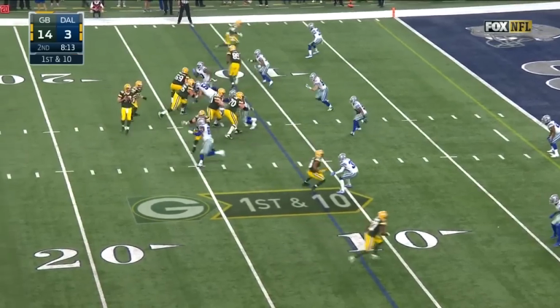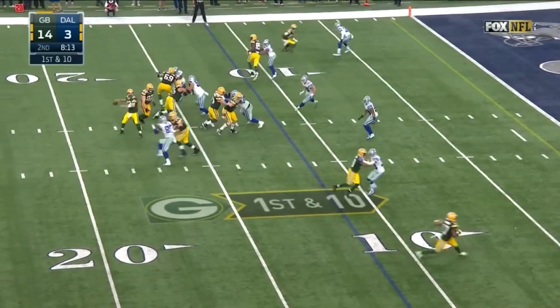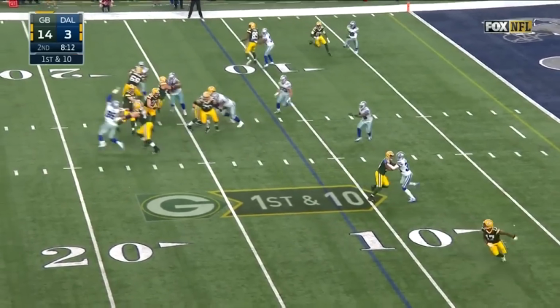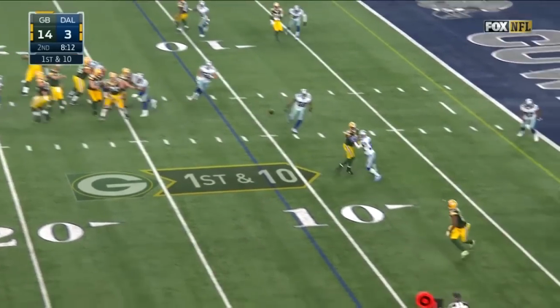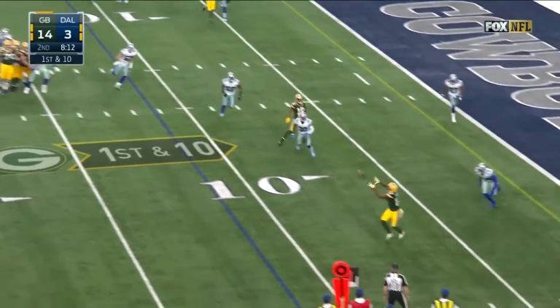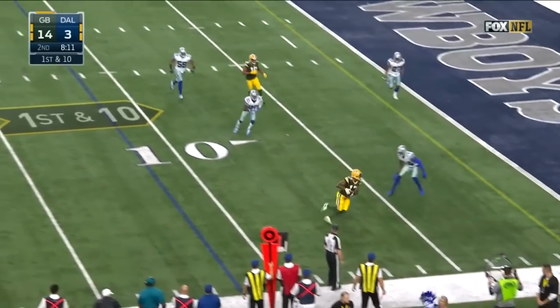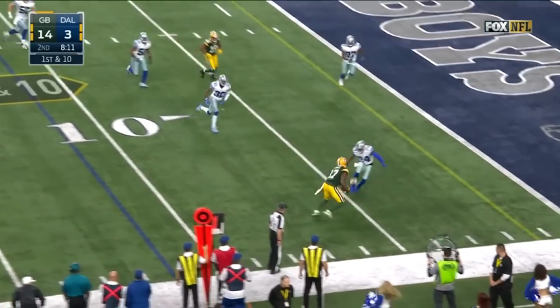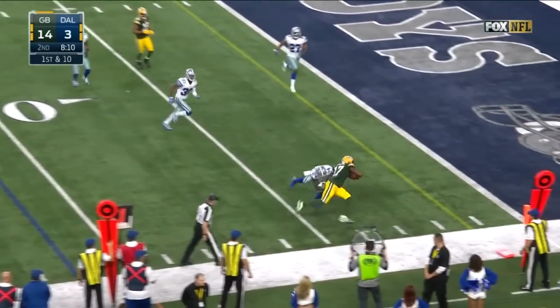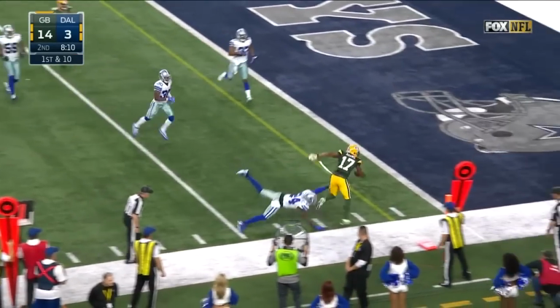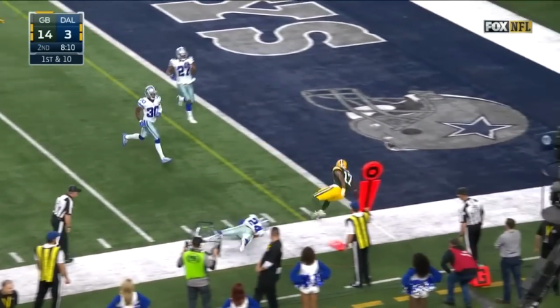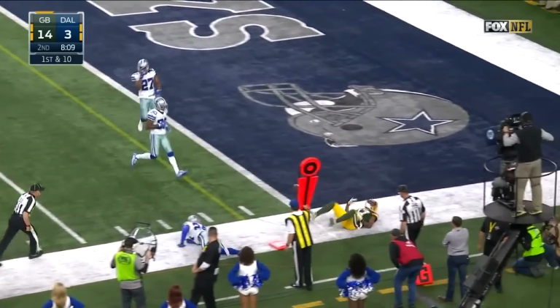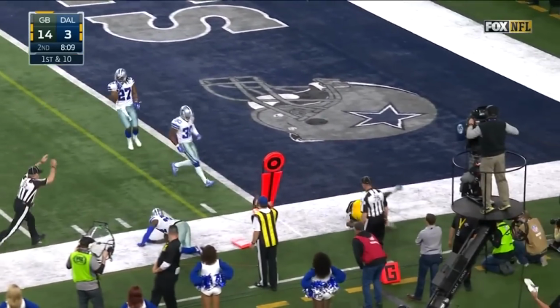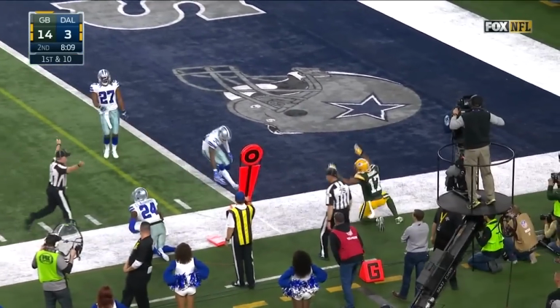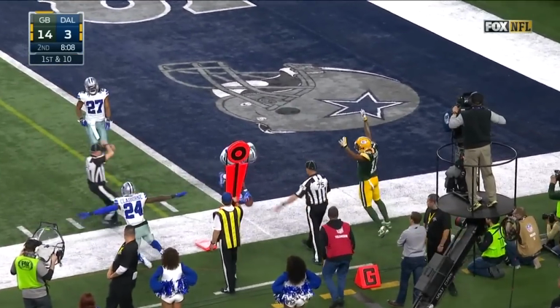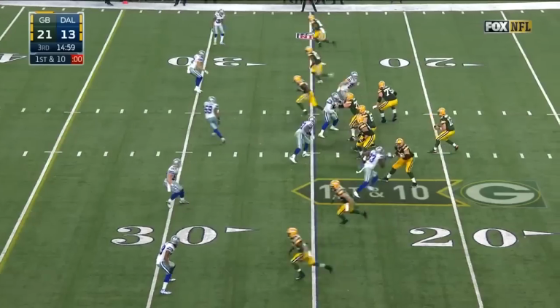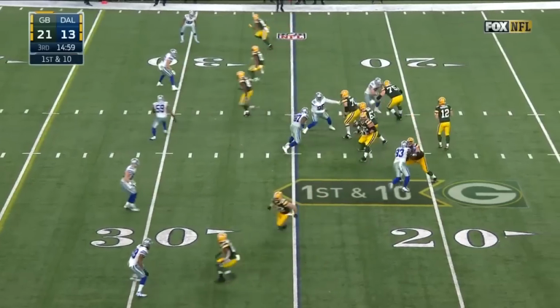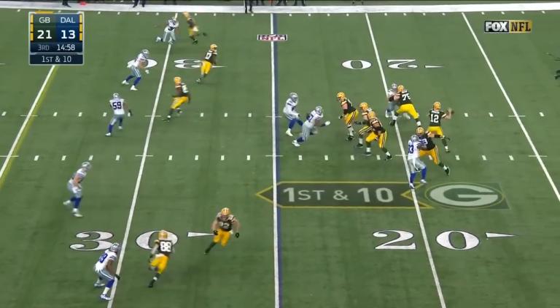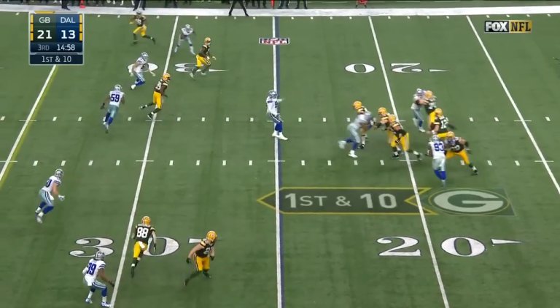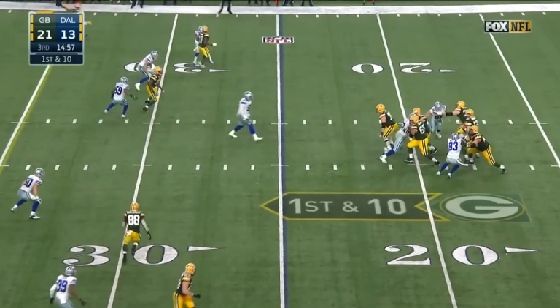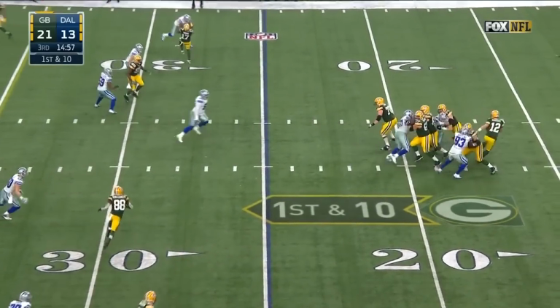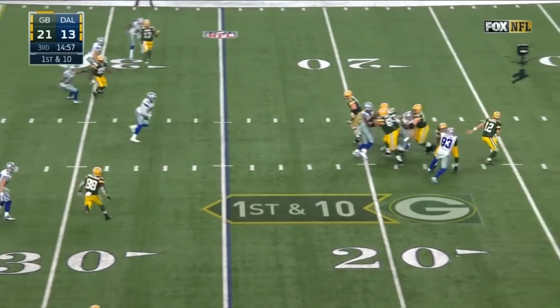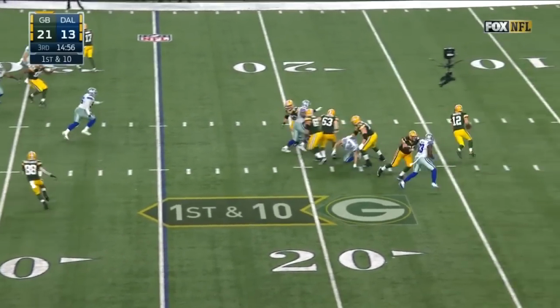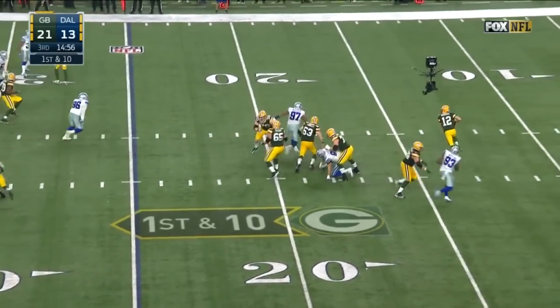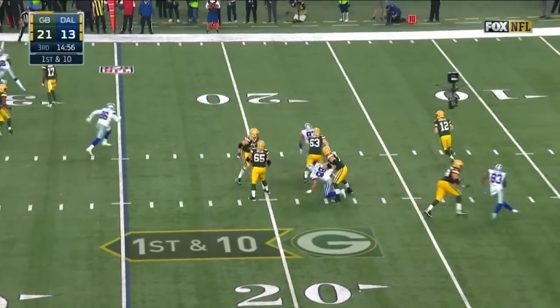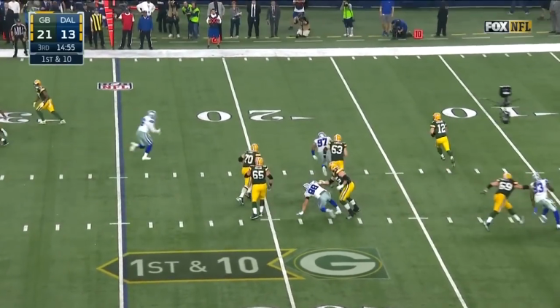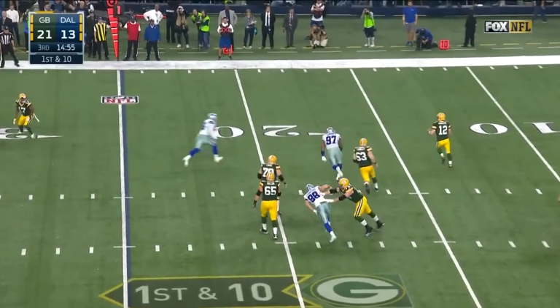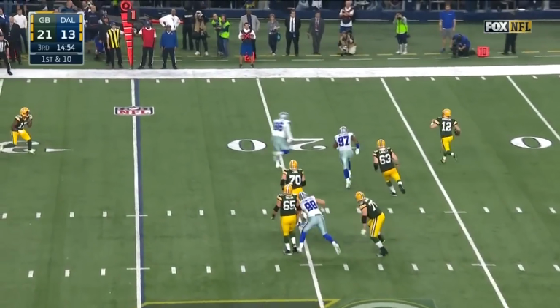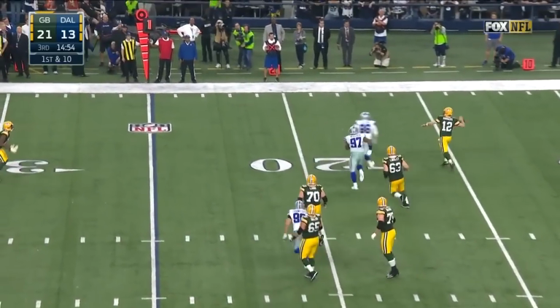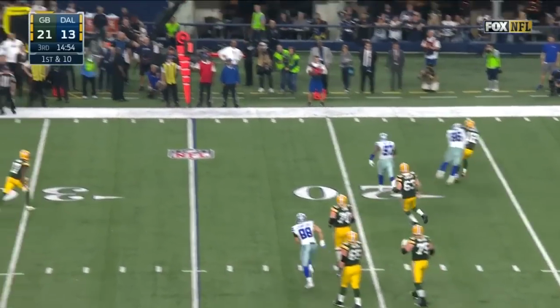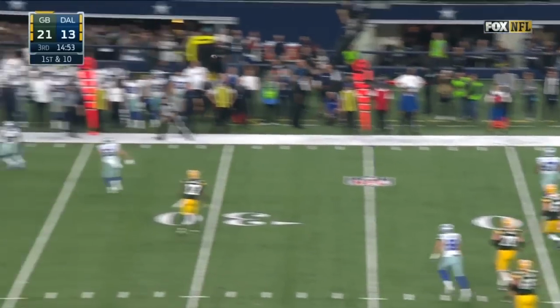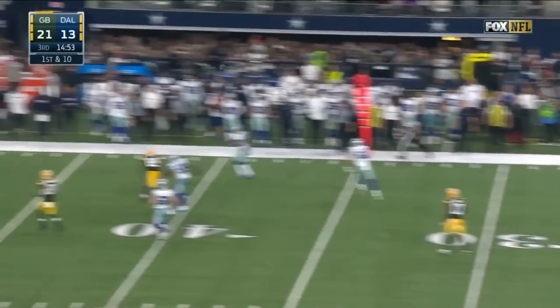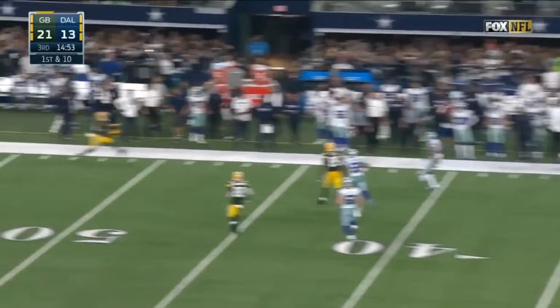From the 11, quick set-up and throw — Devontae Adams down the sideline on first down. Rodgers skips out of trouble and throws it away.